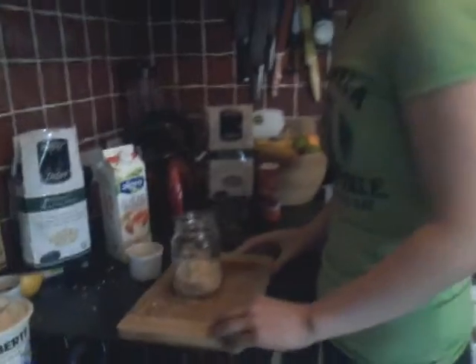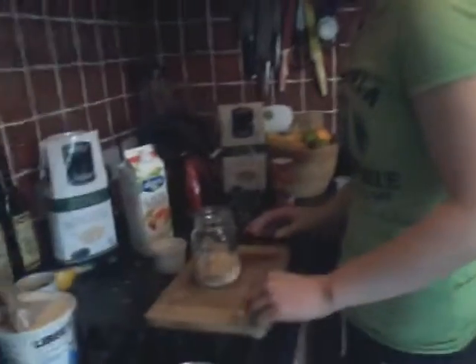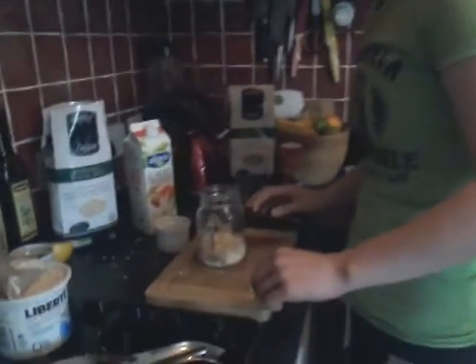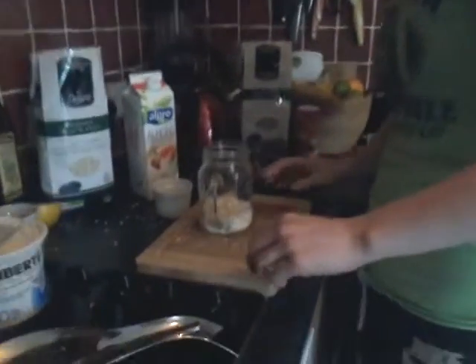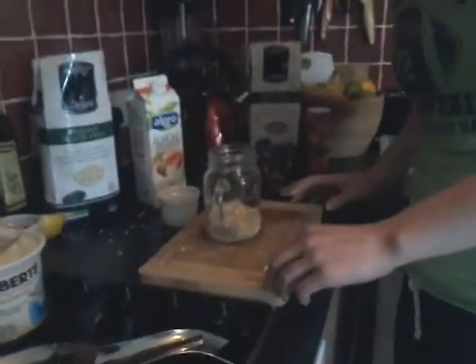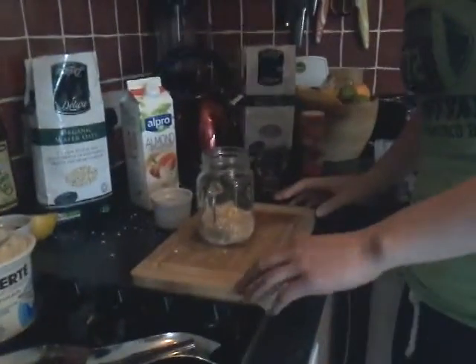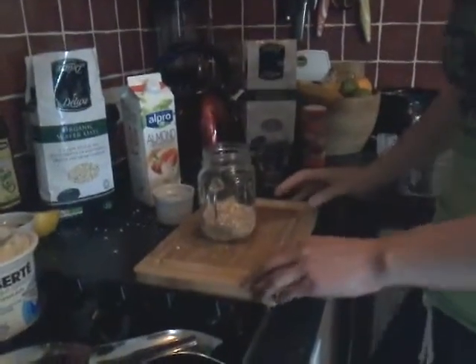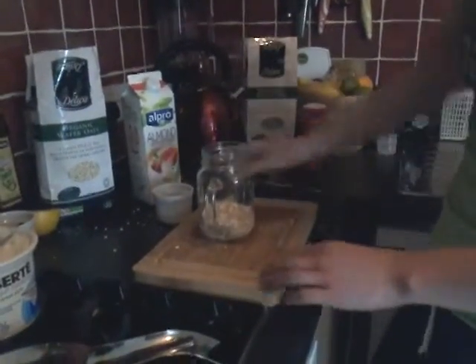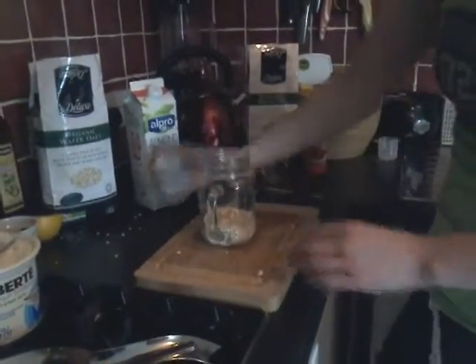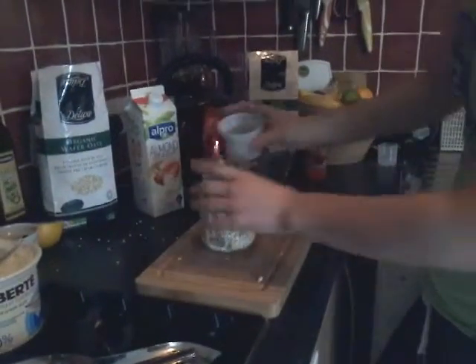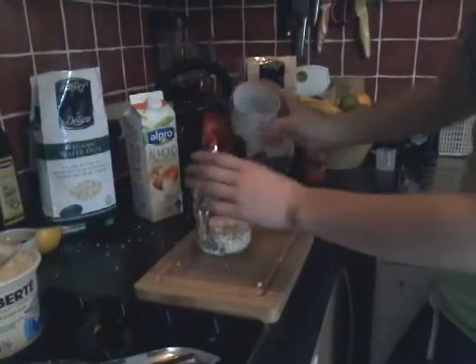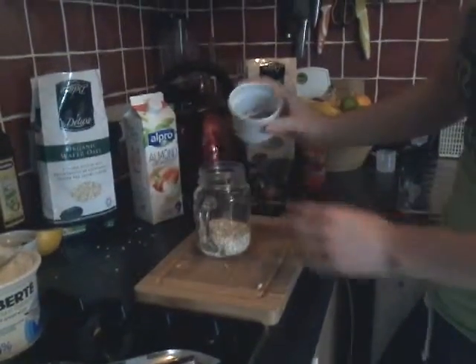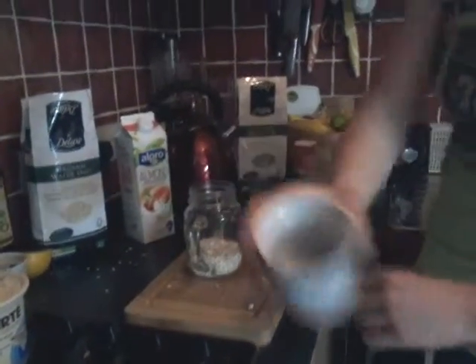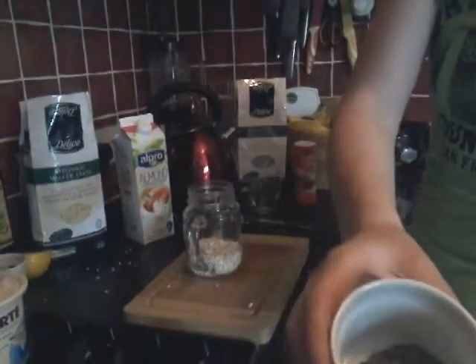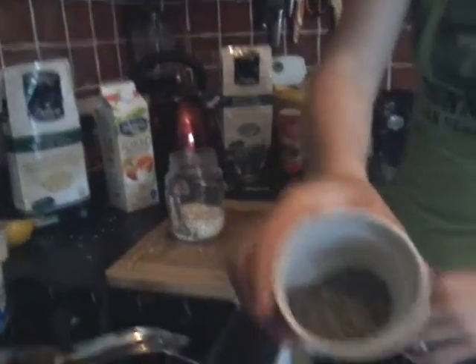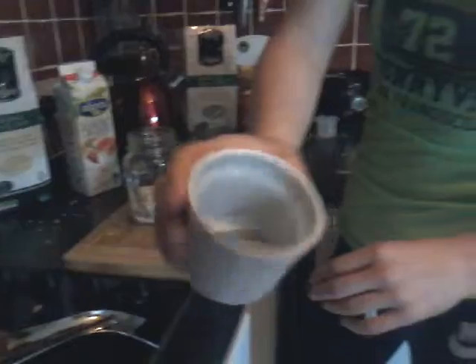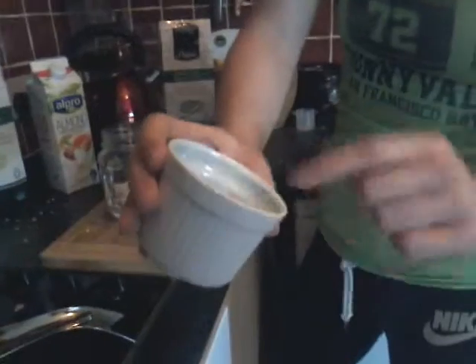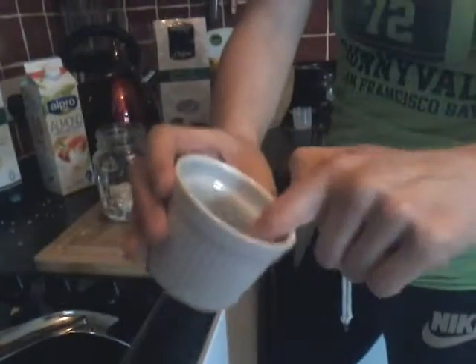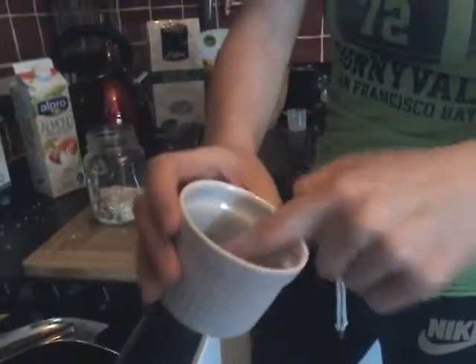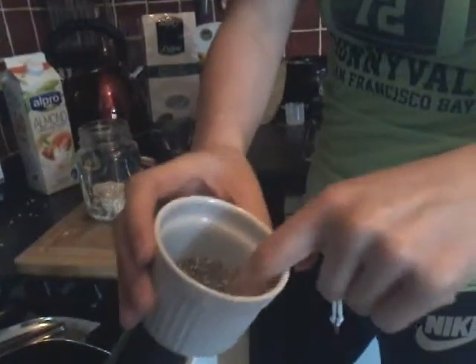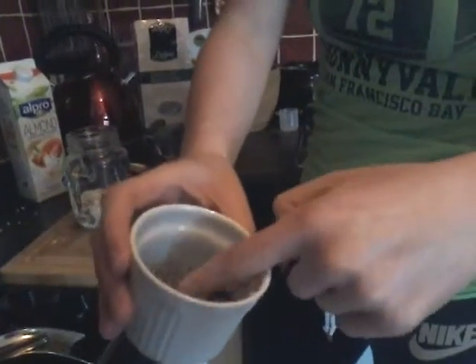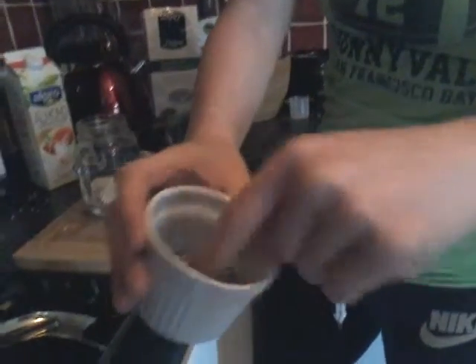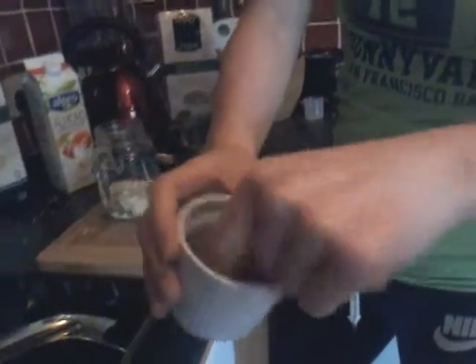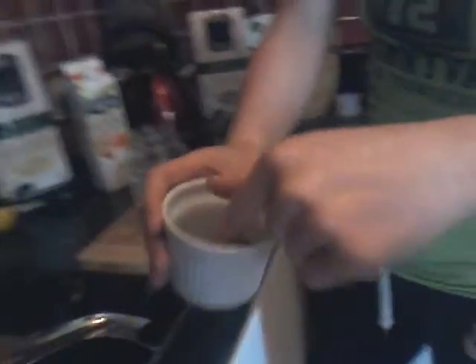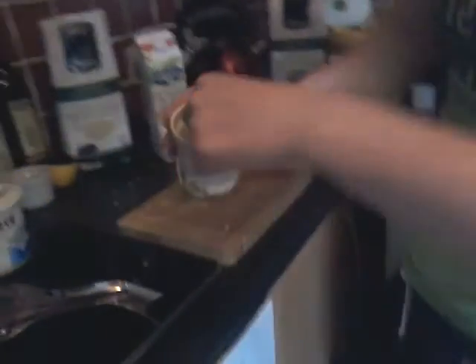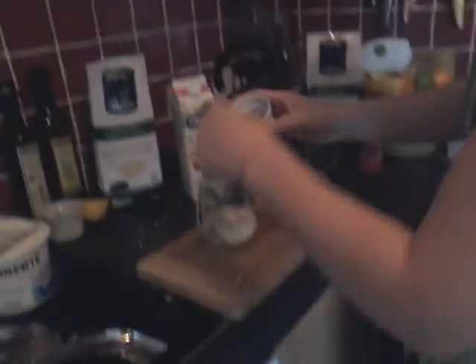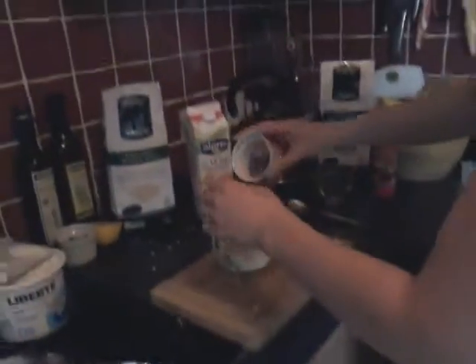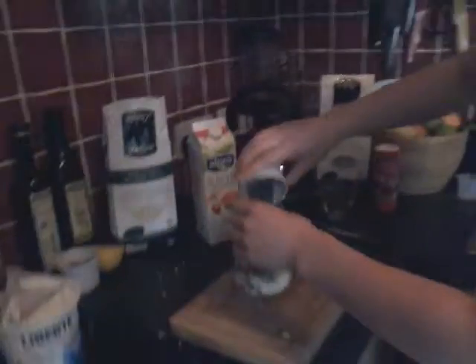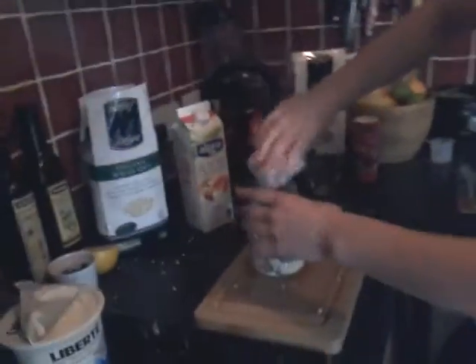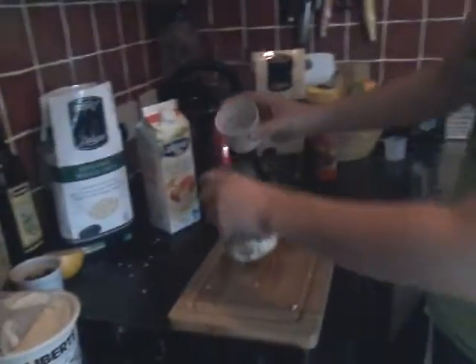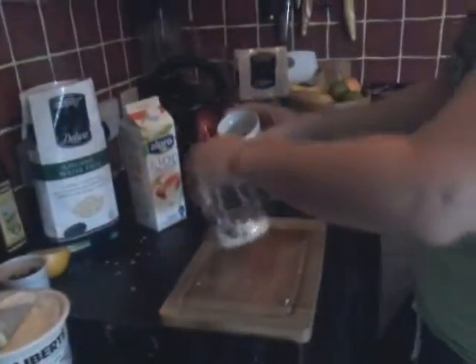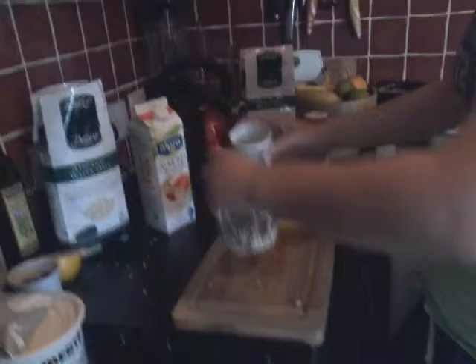We're going to add one tablespoon of chia seeds. That's our chia seeds — a really good source of protein there. All good stuff.